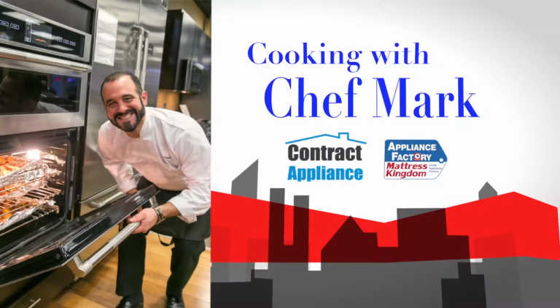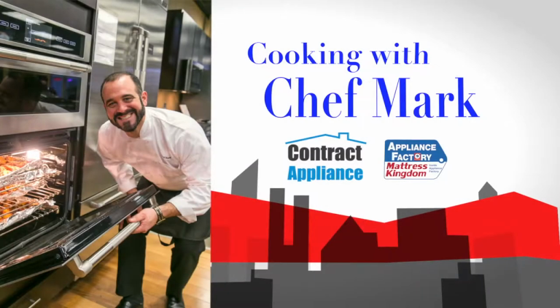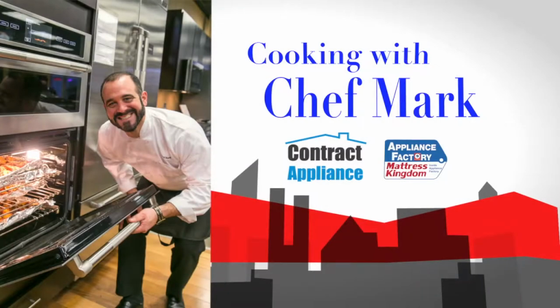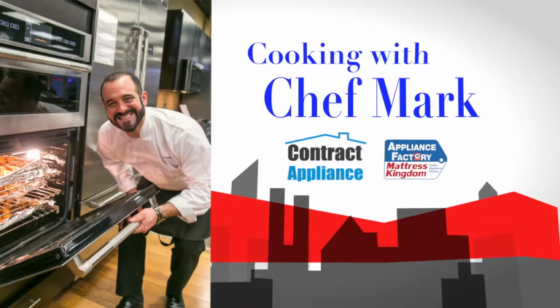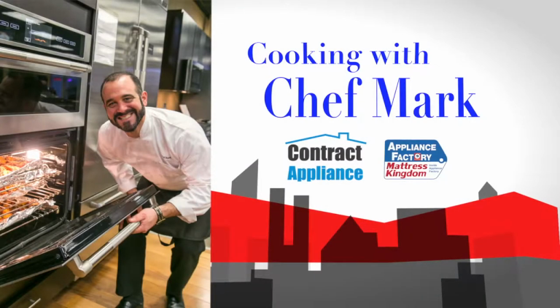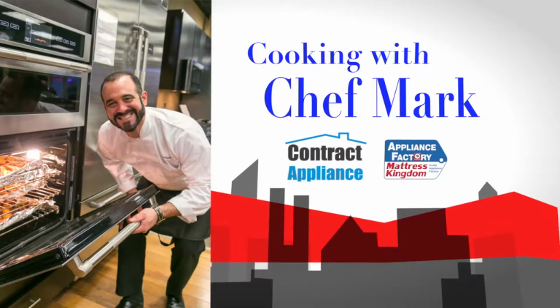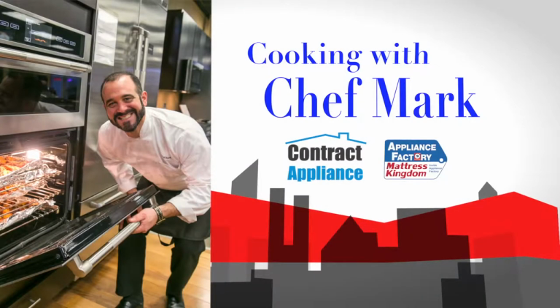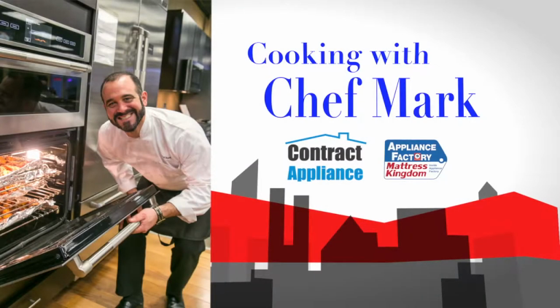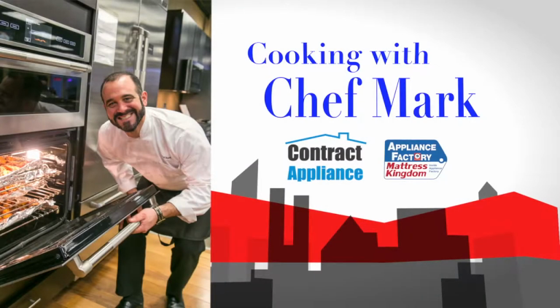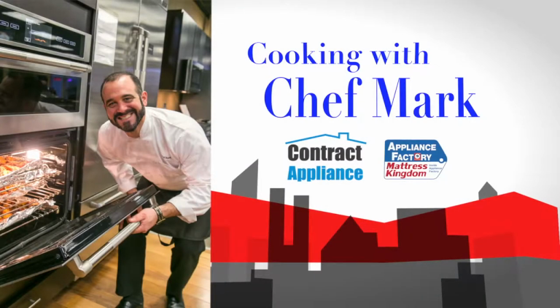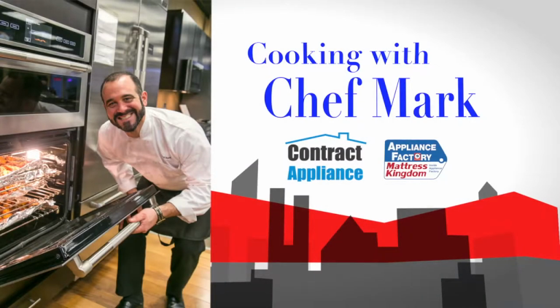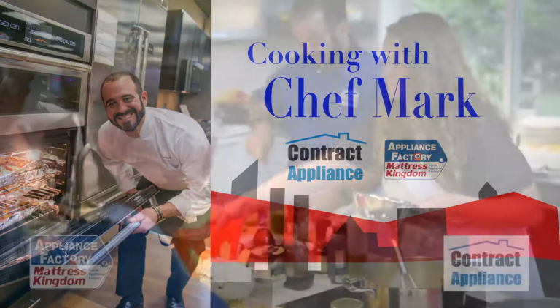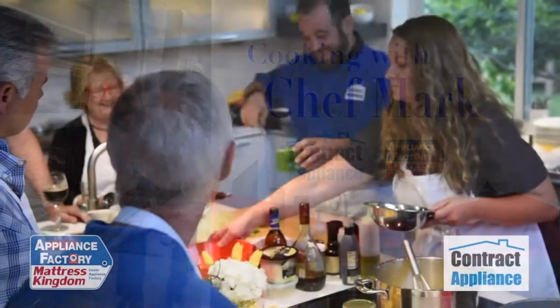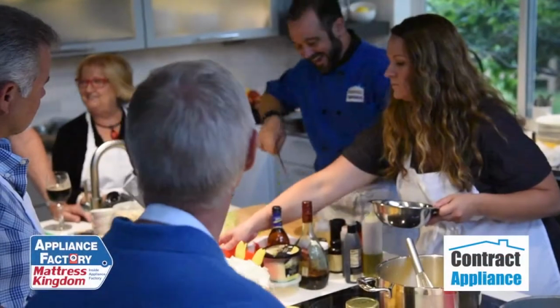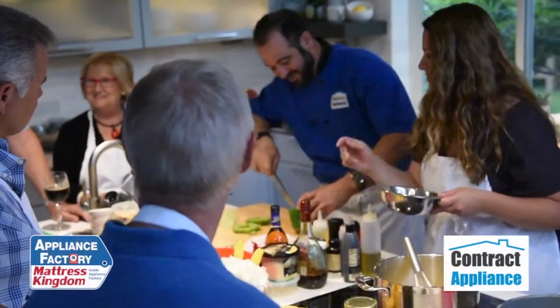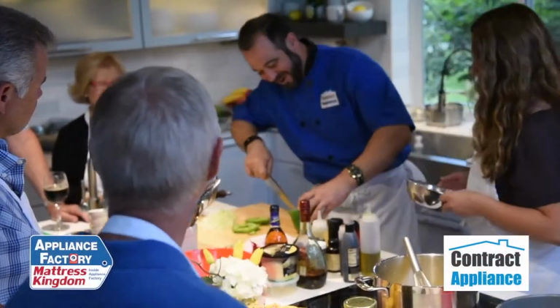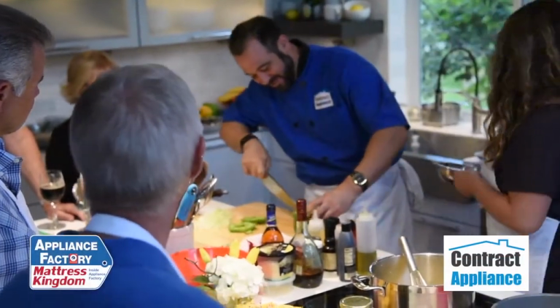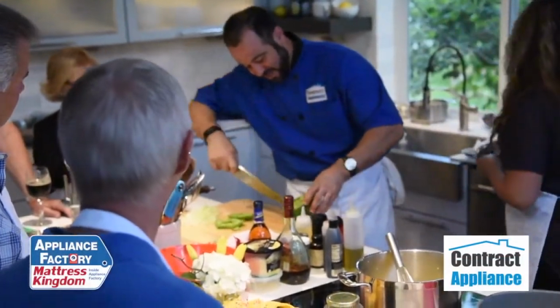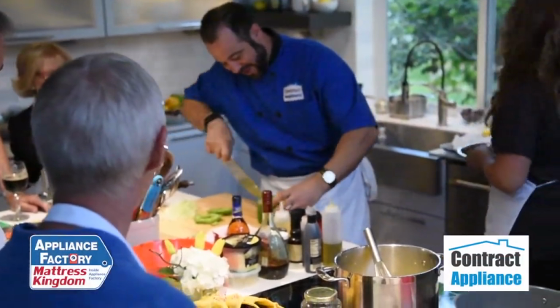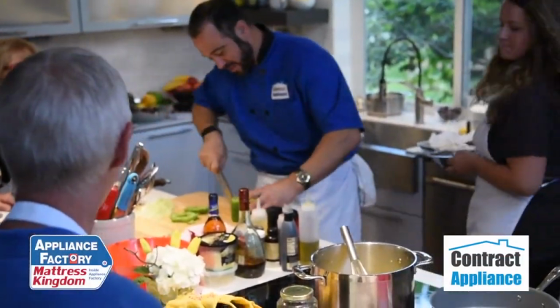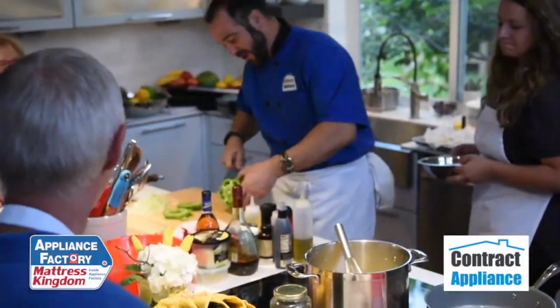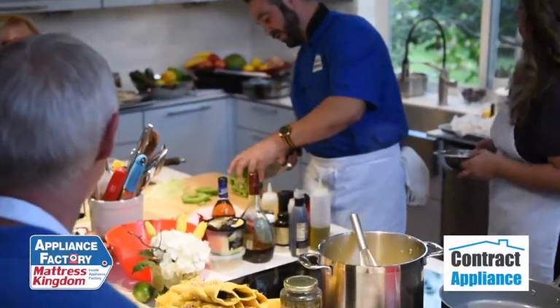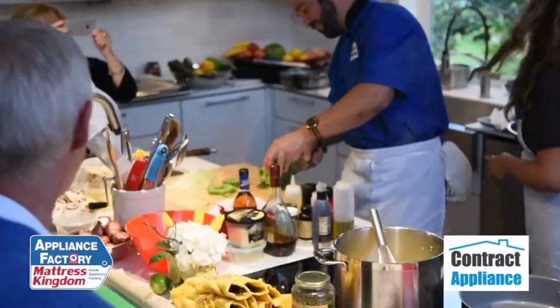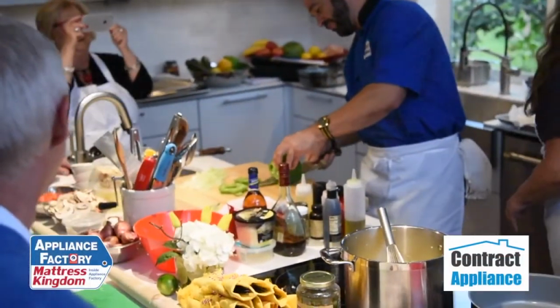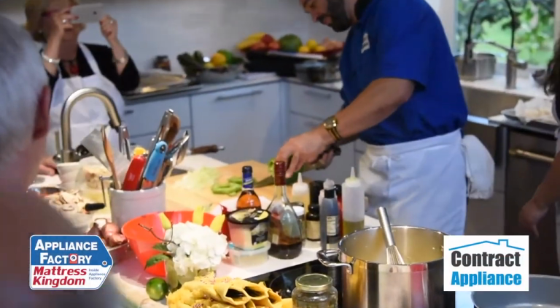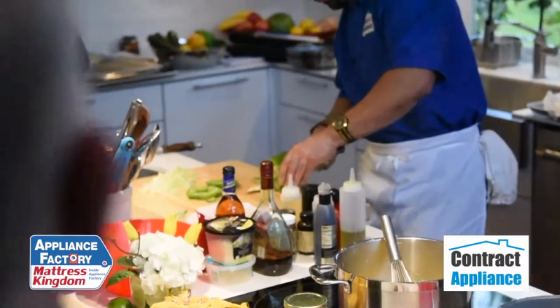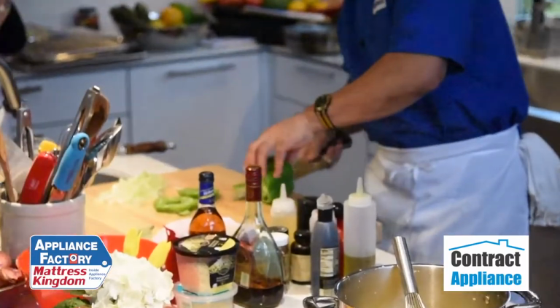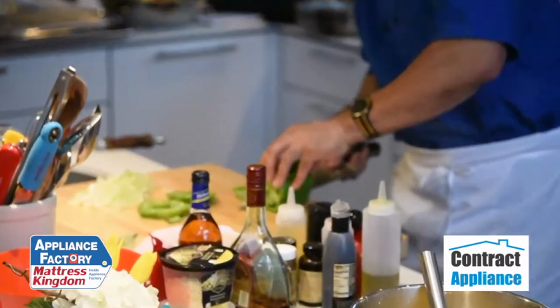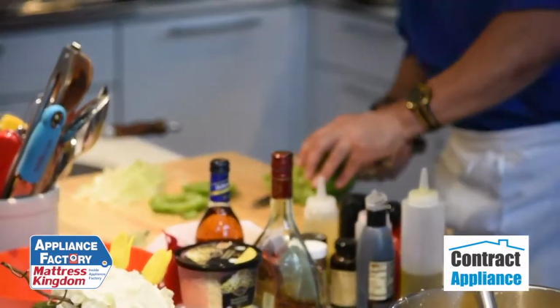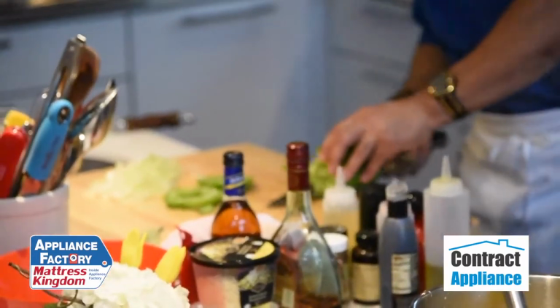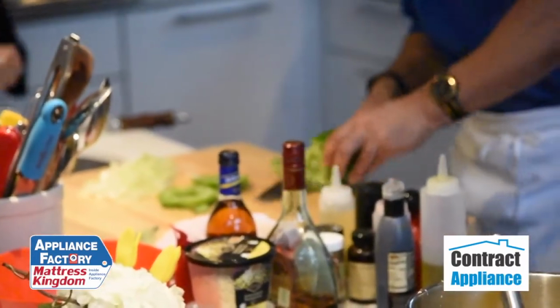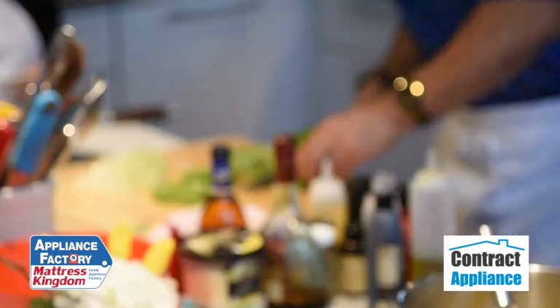This is Chef Mark with Contract Appliance, a luxury division of Appliance Factory and Mattress Kingdom. I'm going to cut directly in between the splines, I'm going to lay my cover down, and I'm going to use a little lay motion just like we did on the tomato.